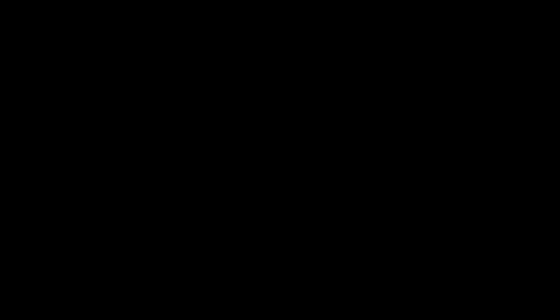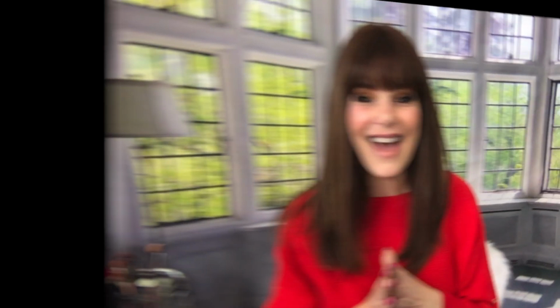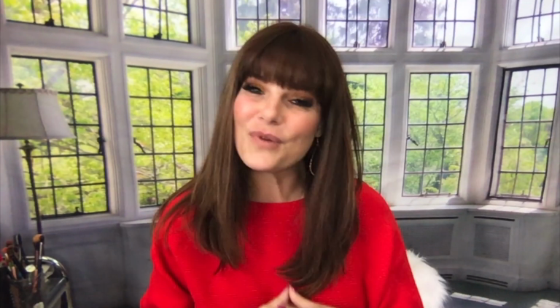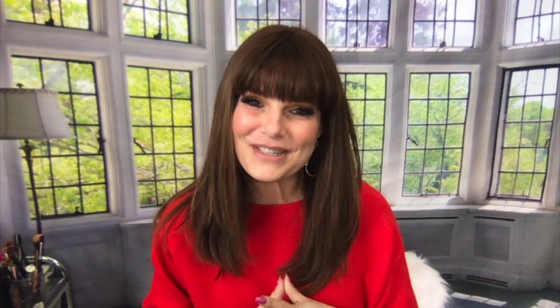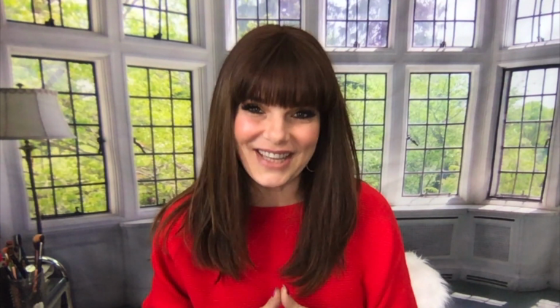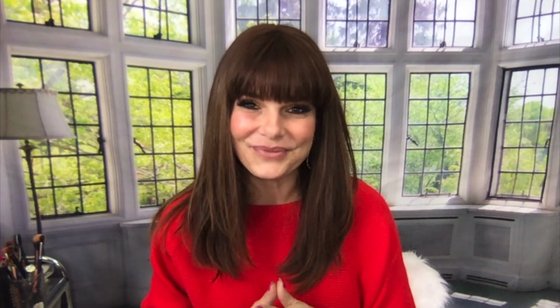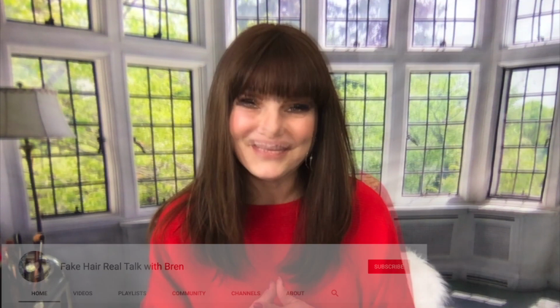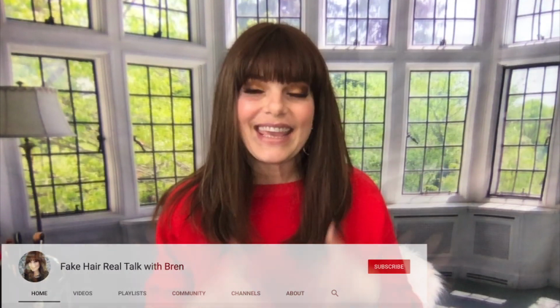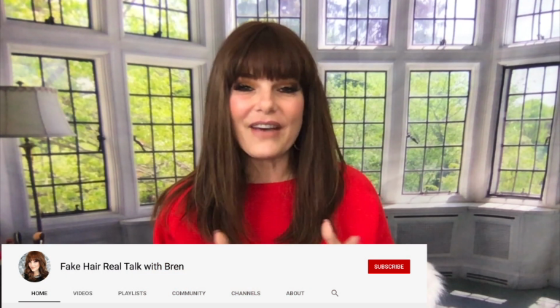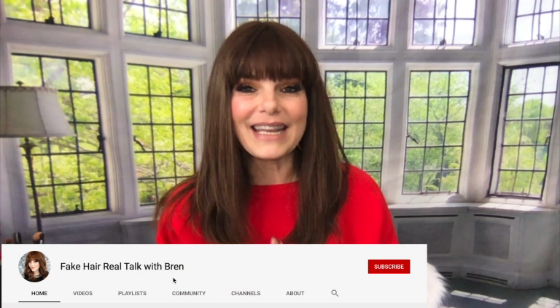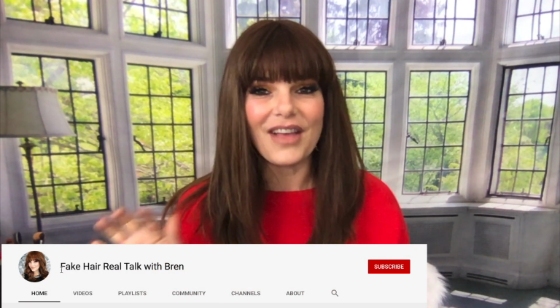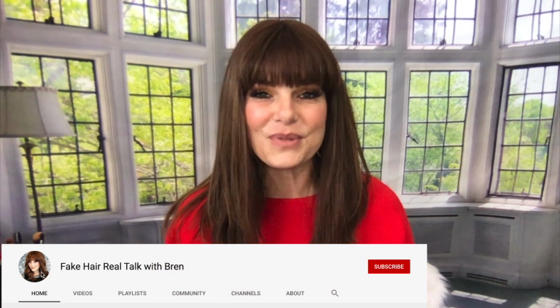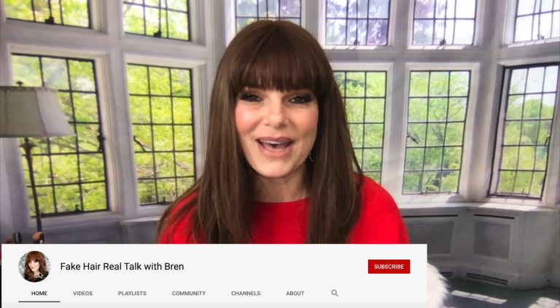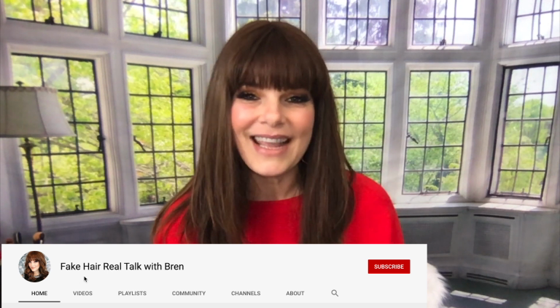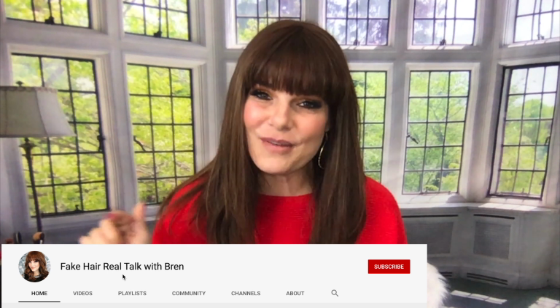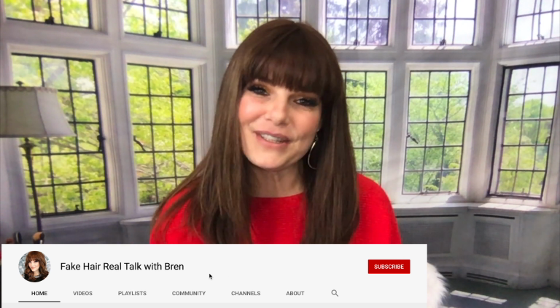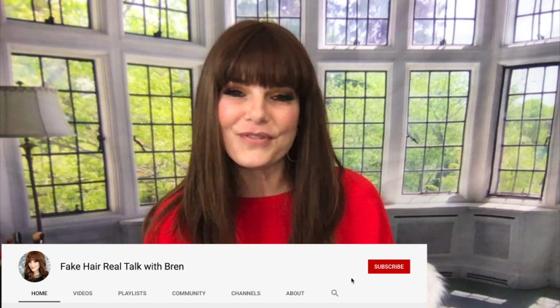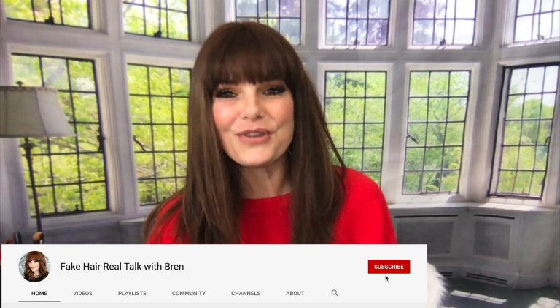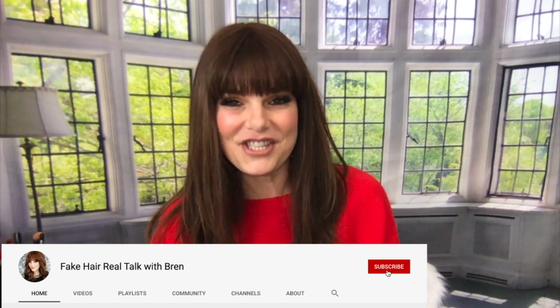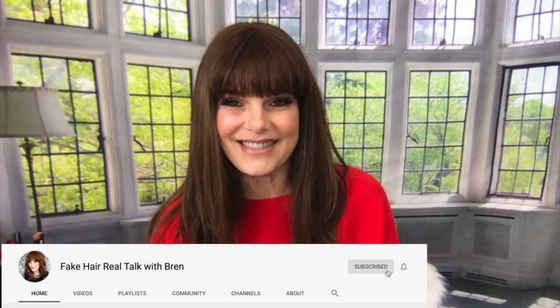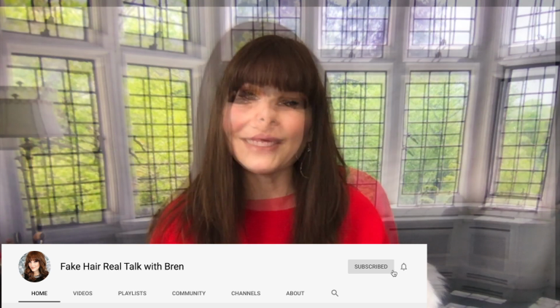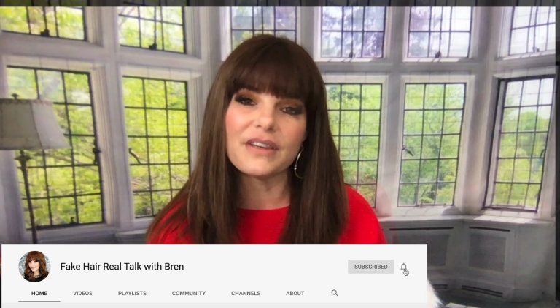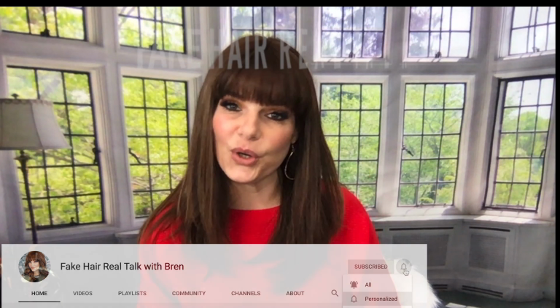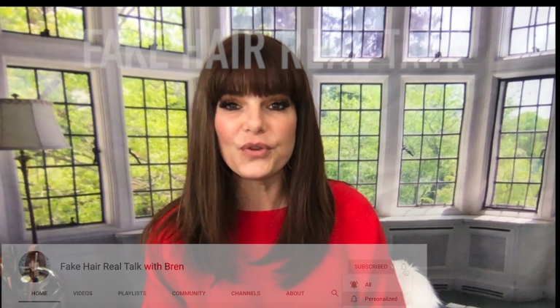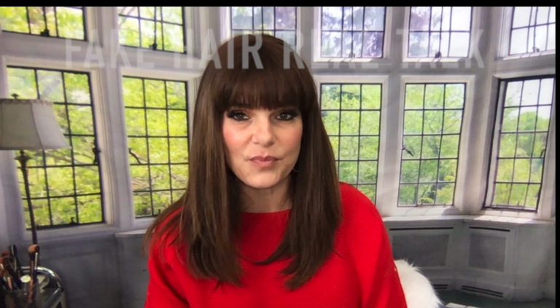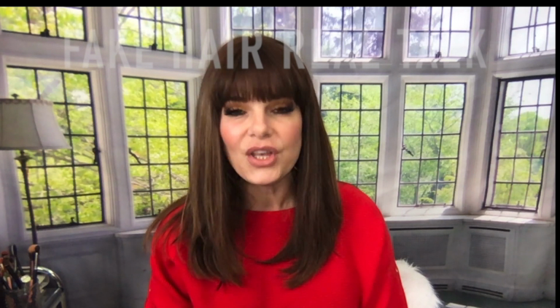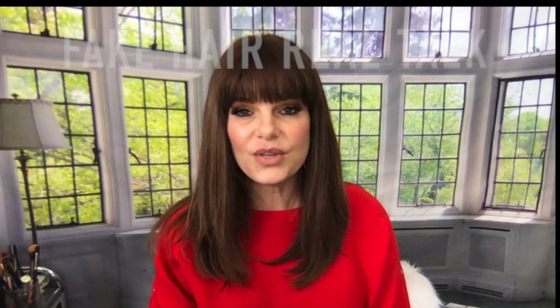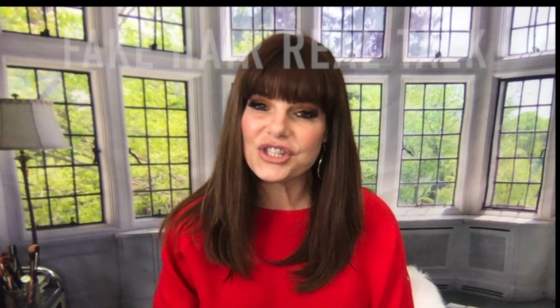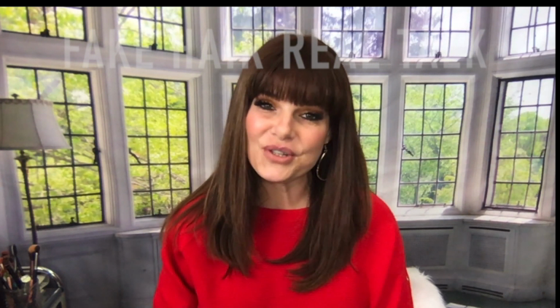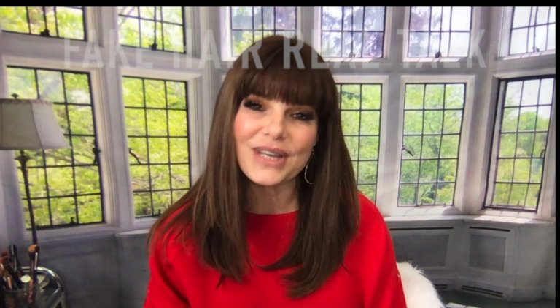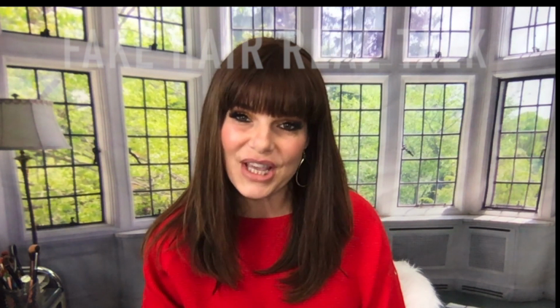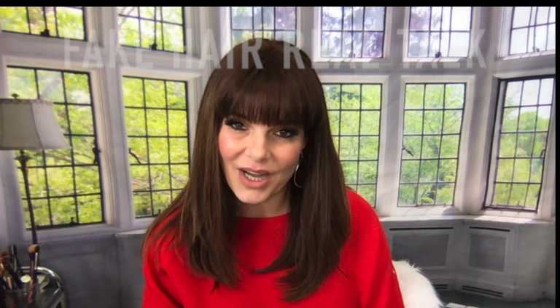Hi guys, welcome back to my channel. If you haven't already, hit the like and subscribe button and the bell button for future notifications. We have a support group through Facebook — you can search it under Wig Studio One wig and topper support group.